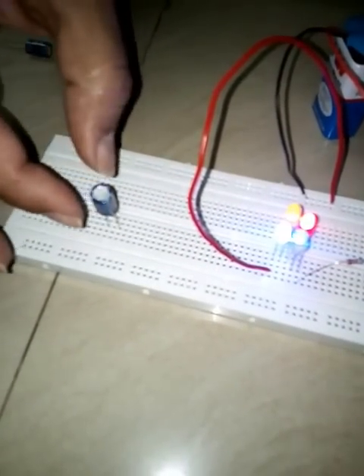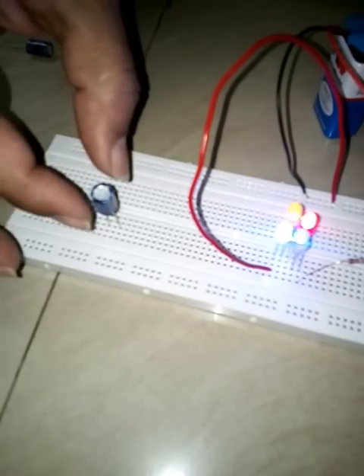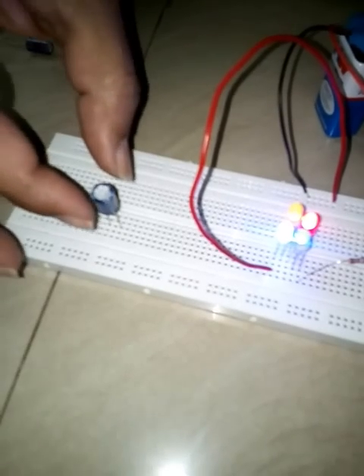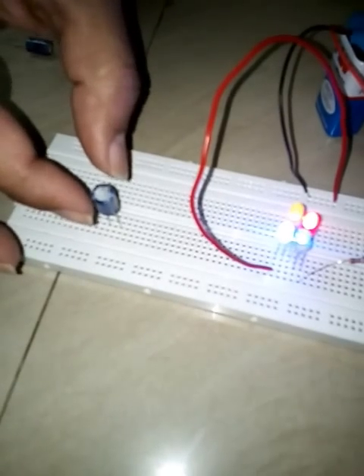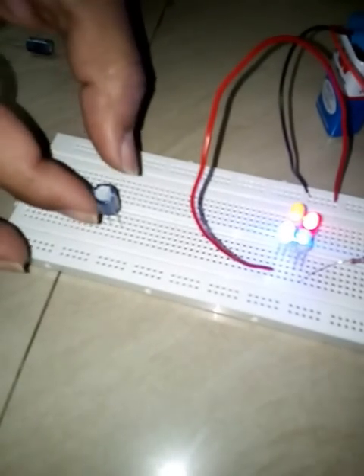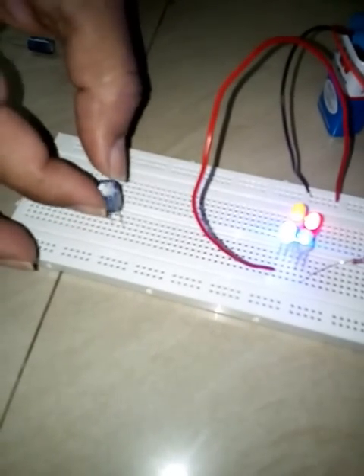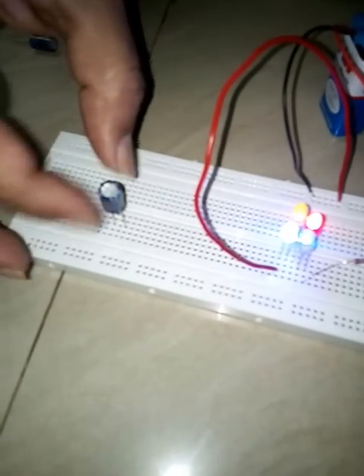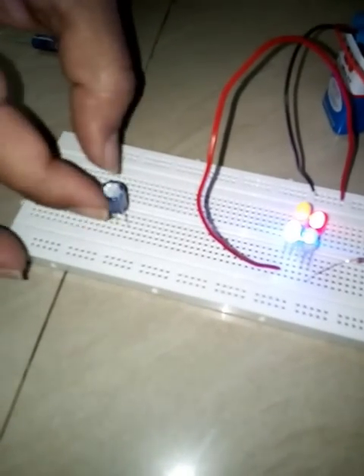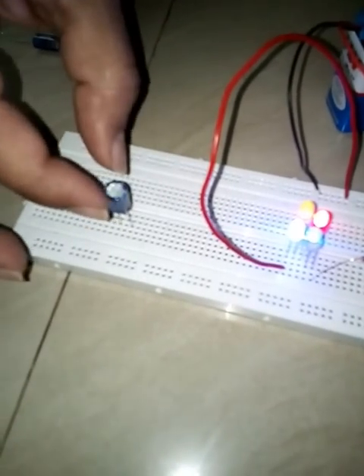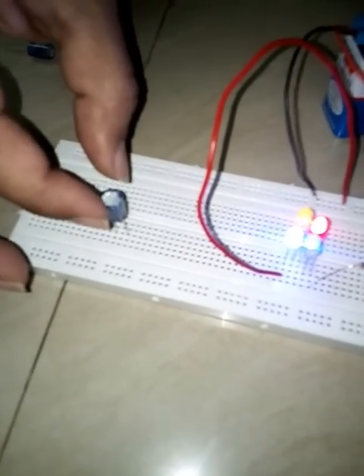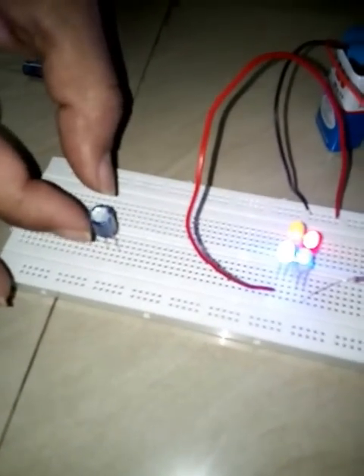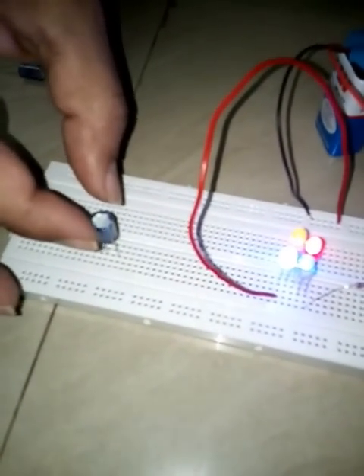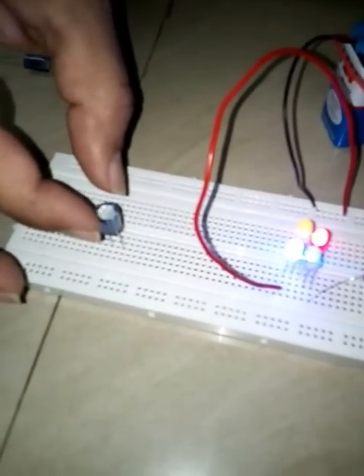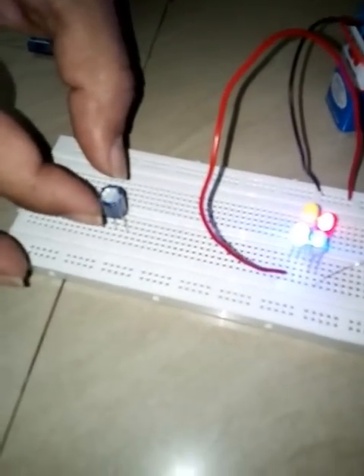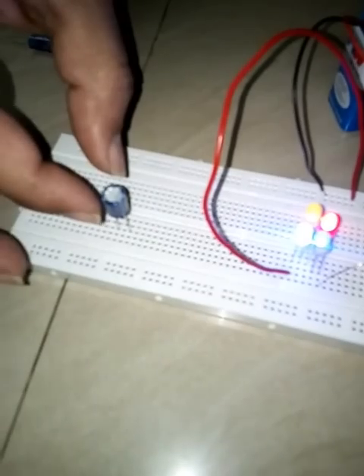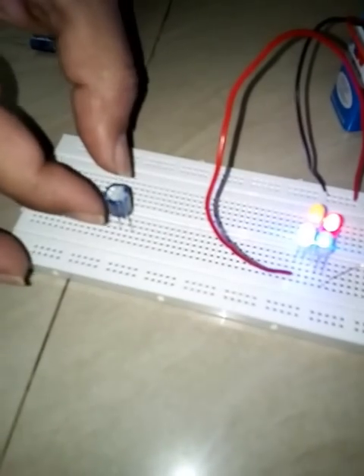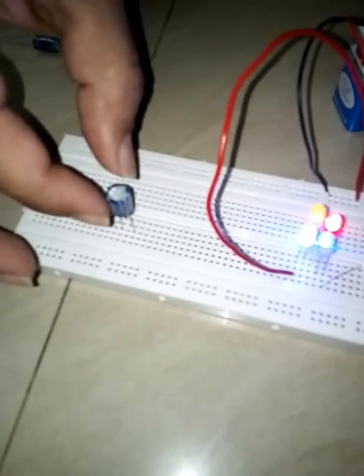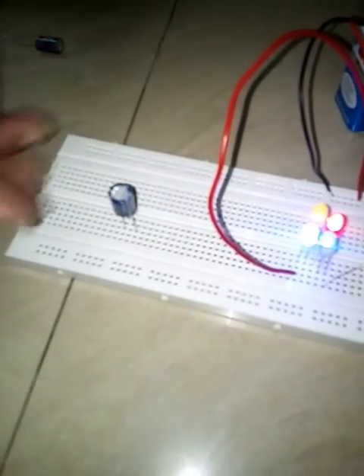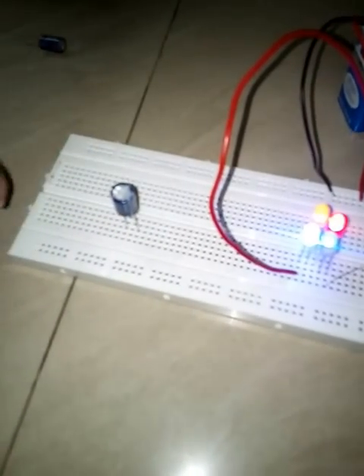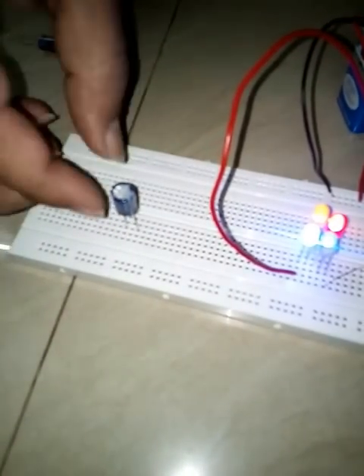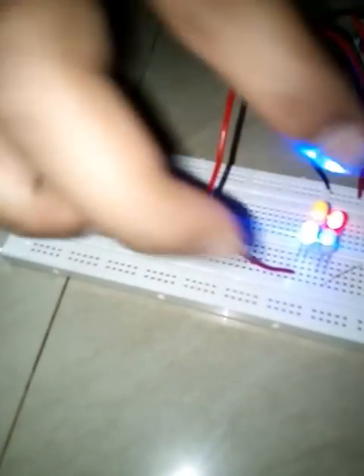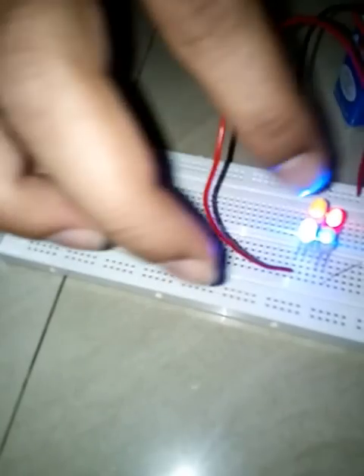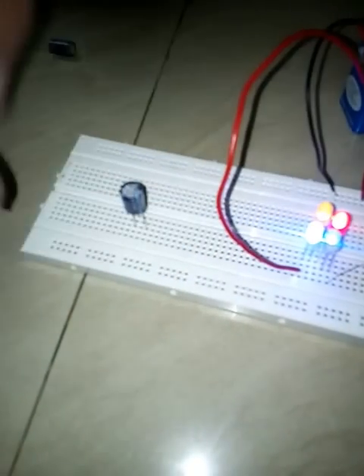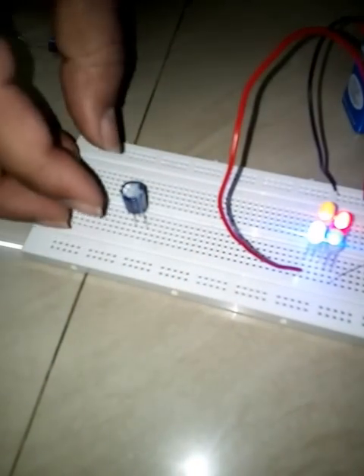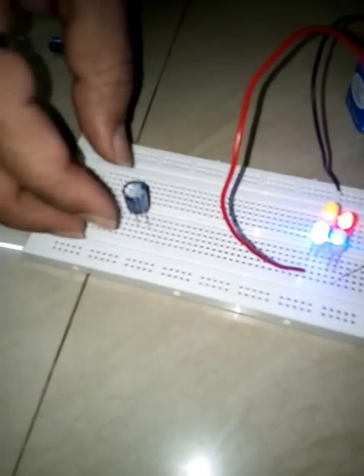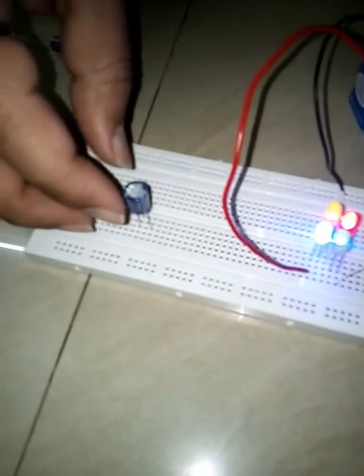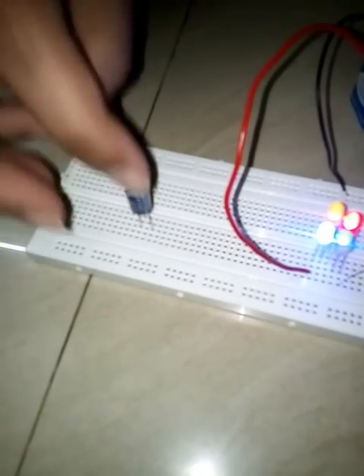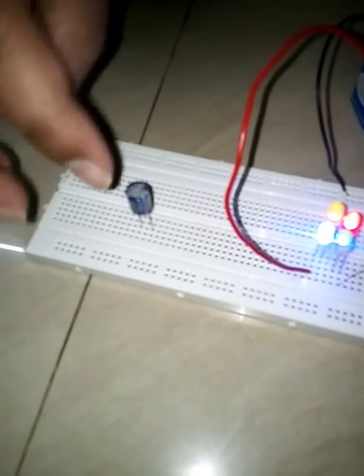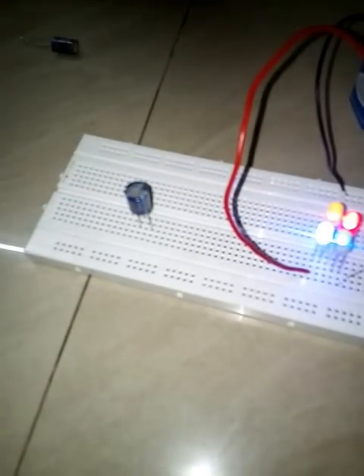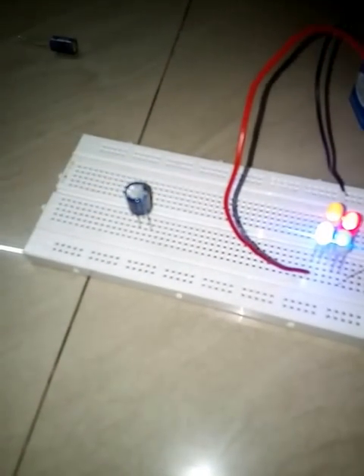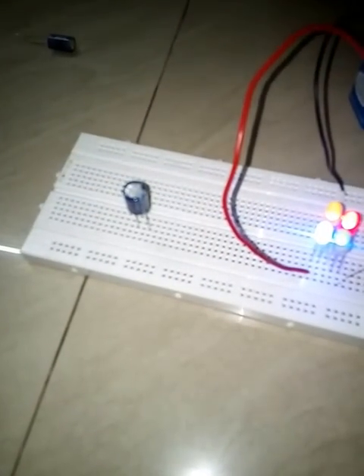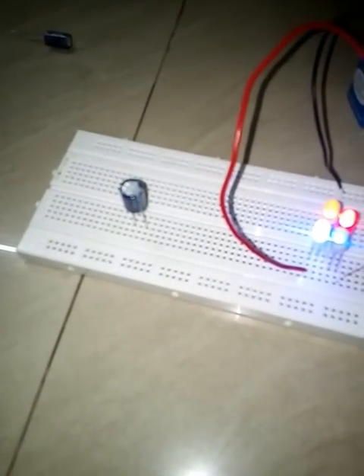In fact, a capacitor is a device which stores power, also commonly known as a power bucket — it stores power inside and that stored power can be used for different purposes in a circuit.